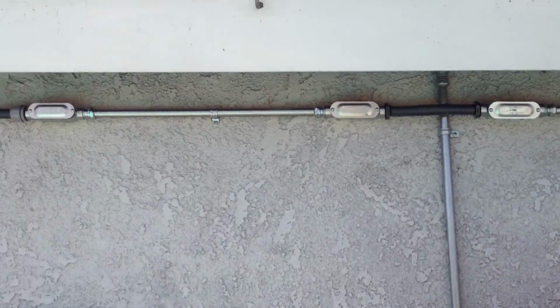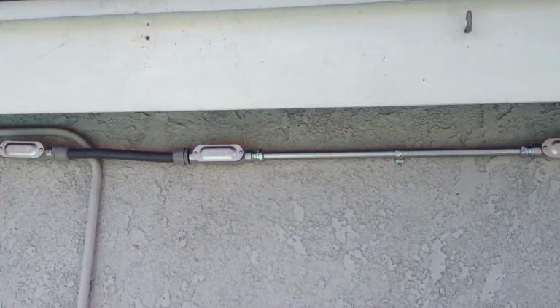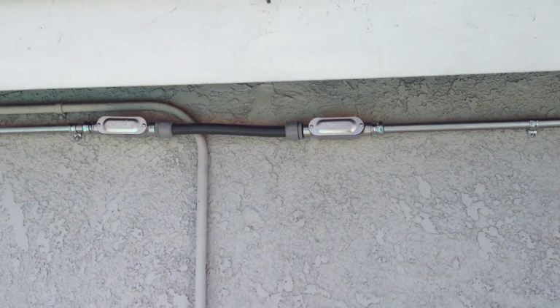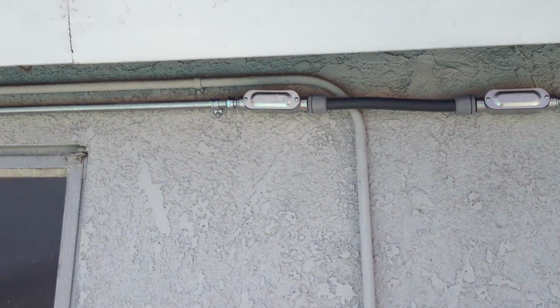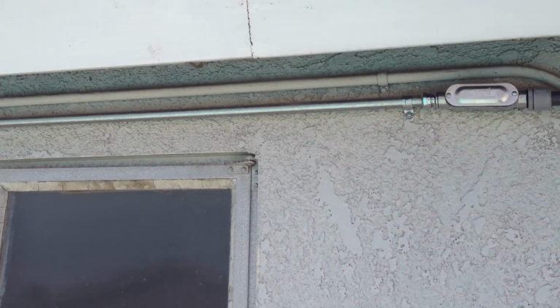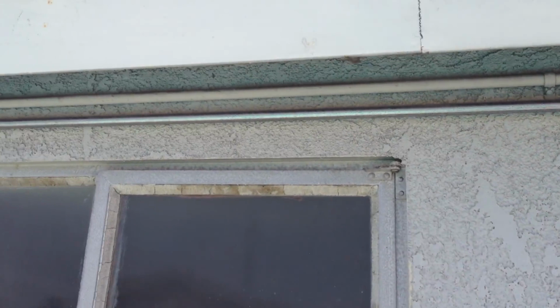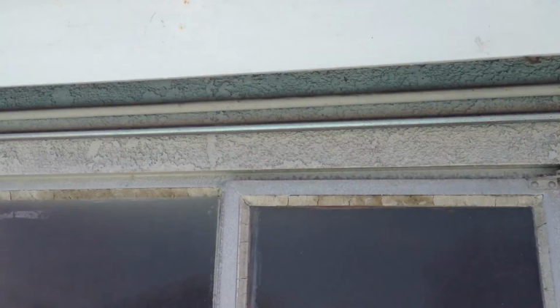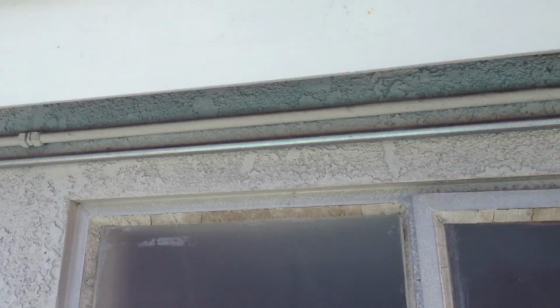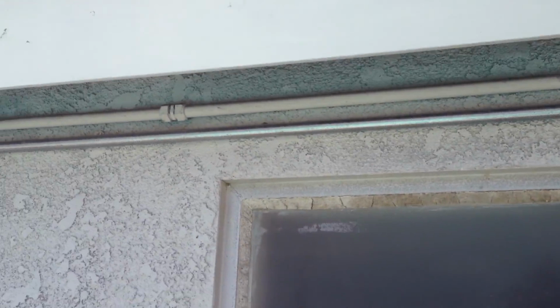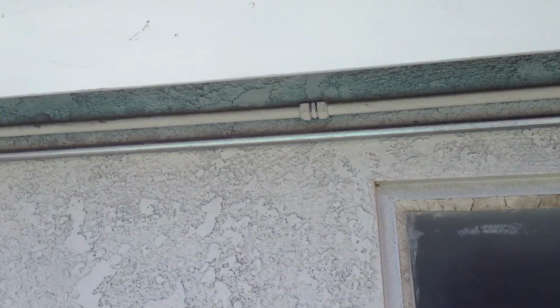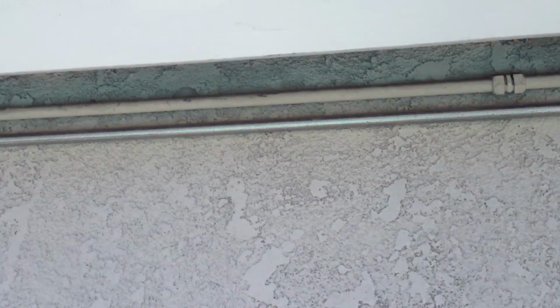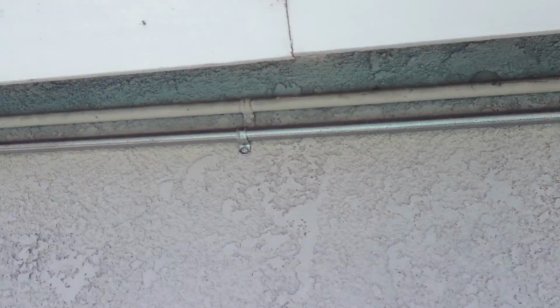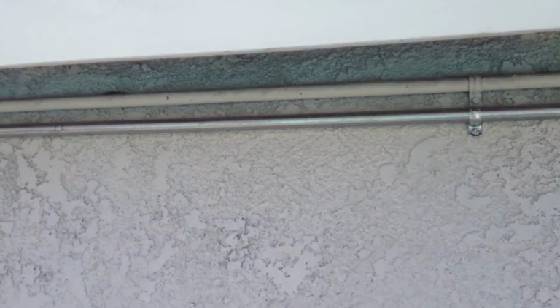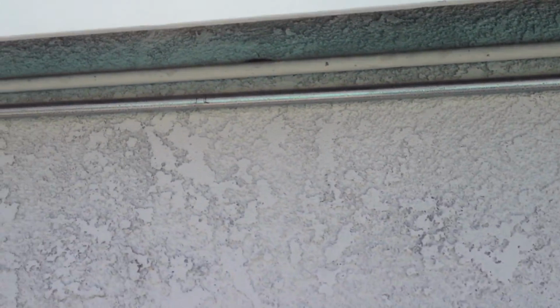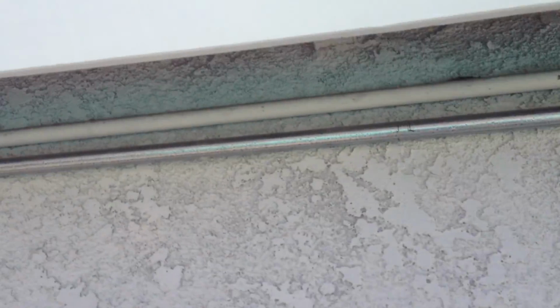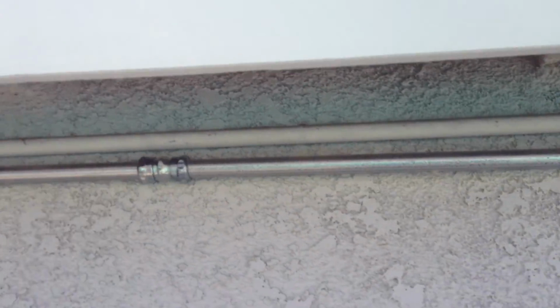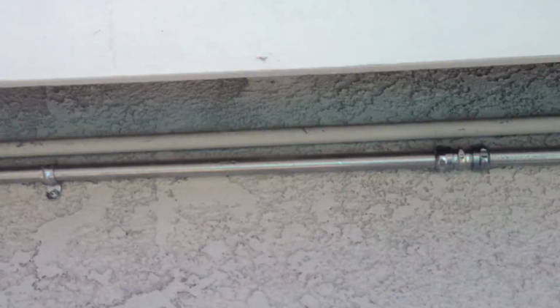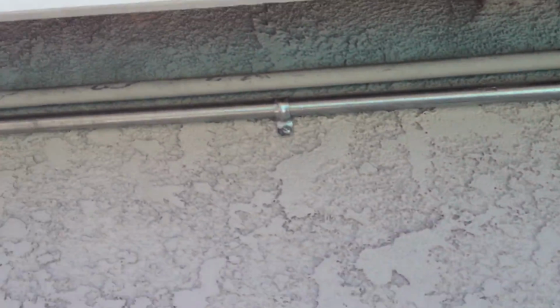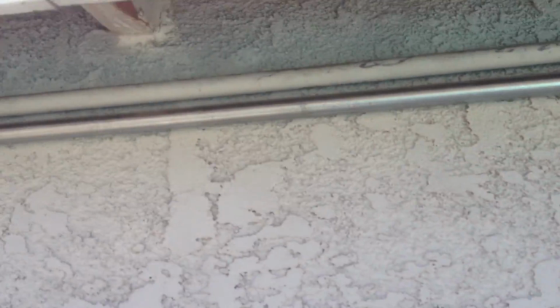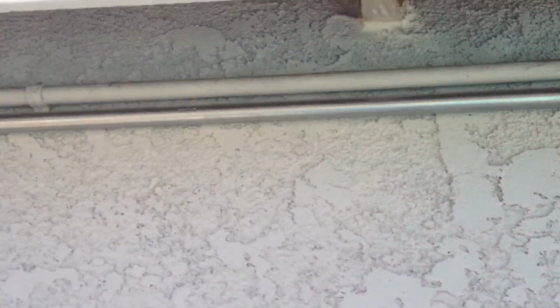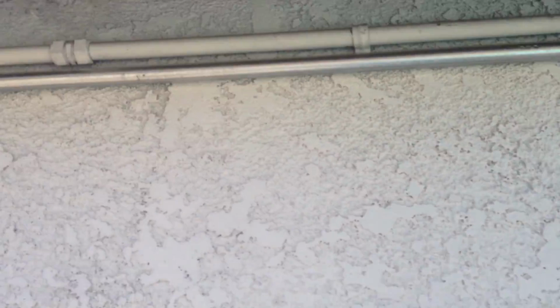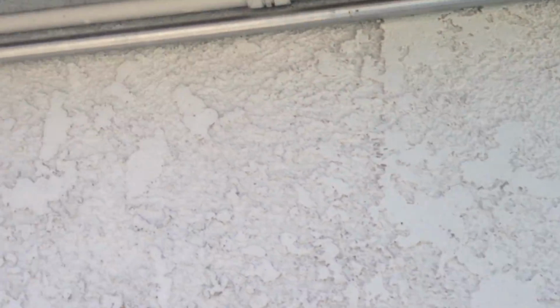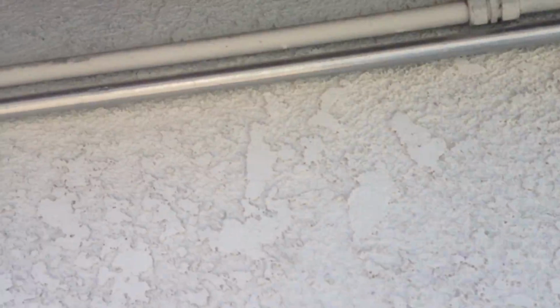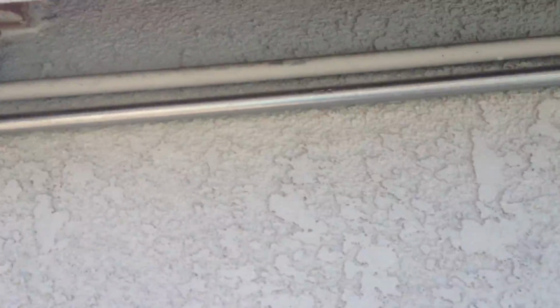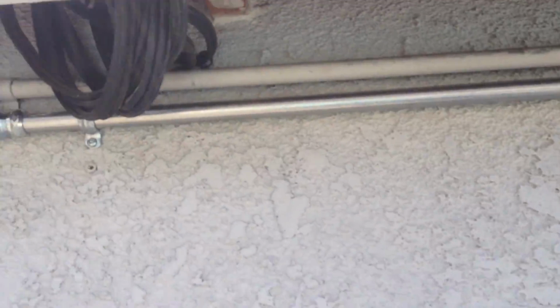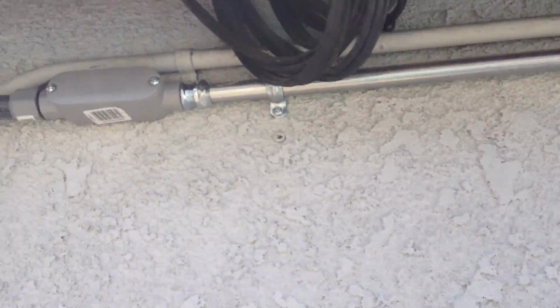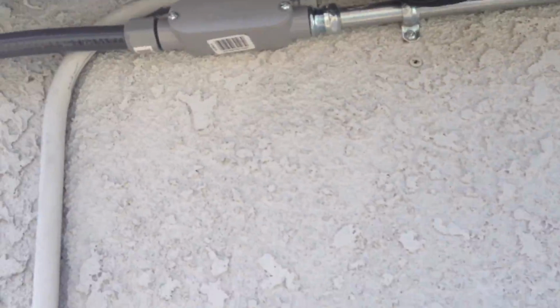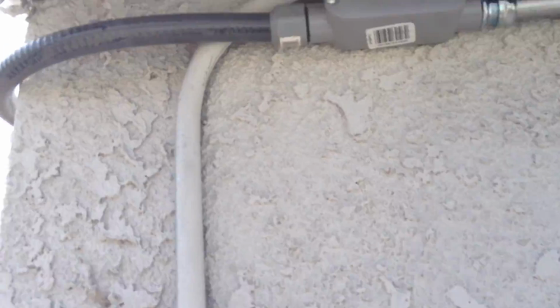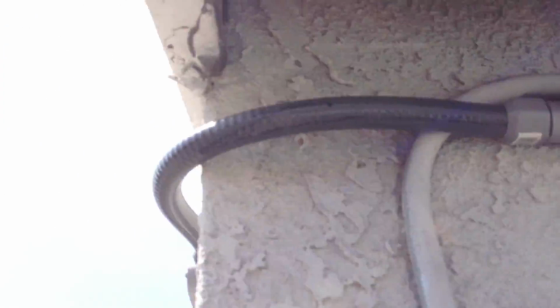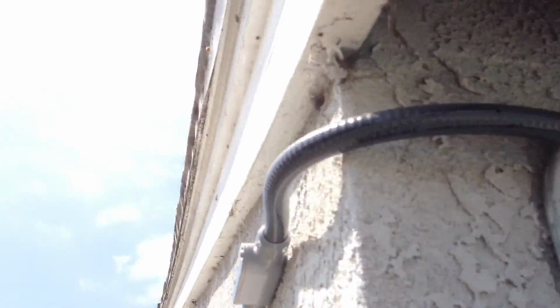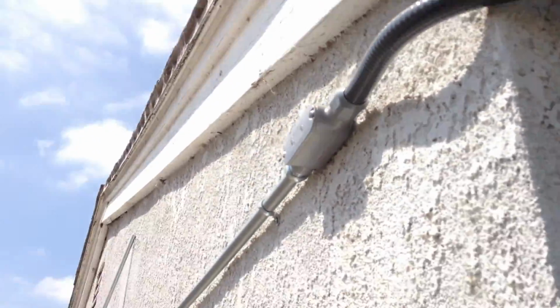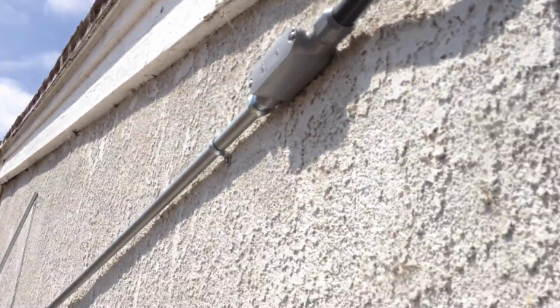The panels power my solar pool pump filter. It starts at 6 o'clock in the morning and runs until 6 o'clock at night. Don't have to think about it — it just does it. All because of the sun.